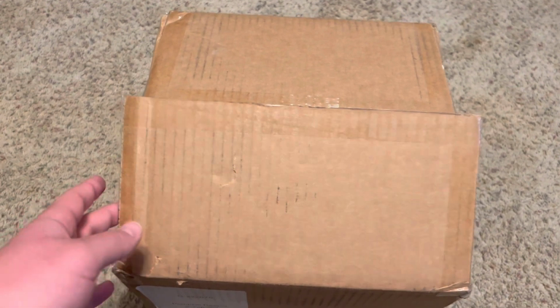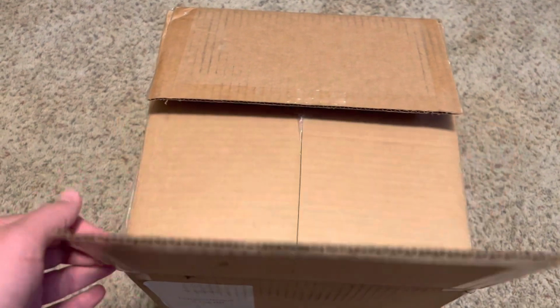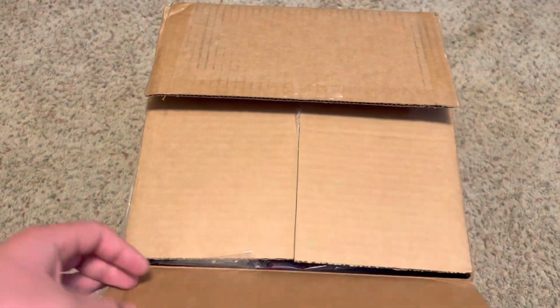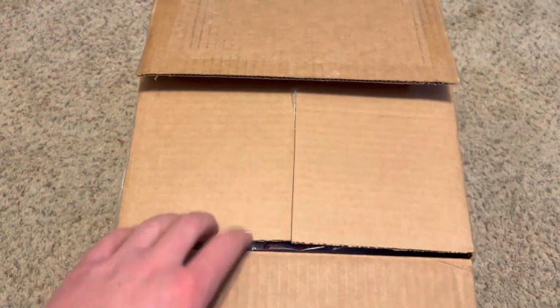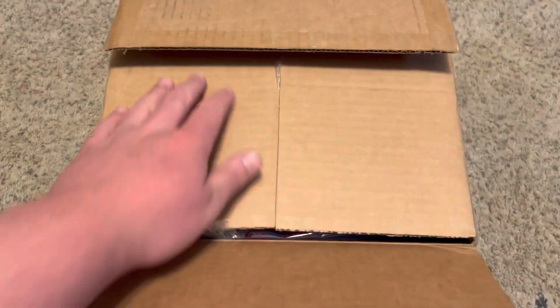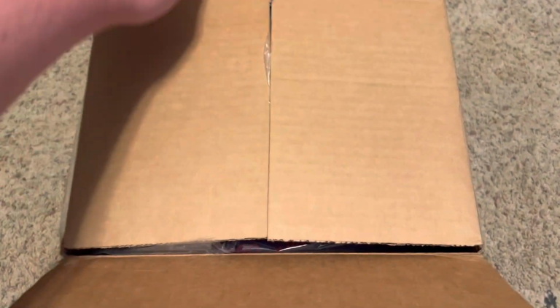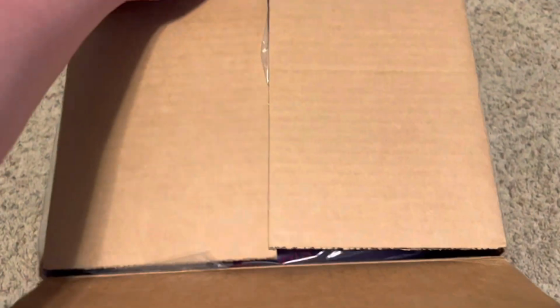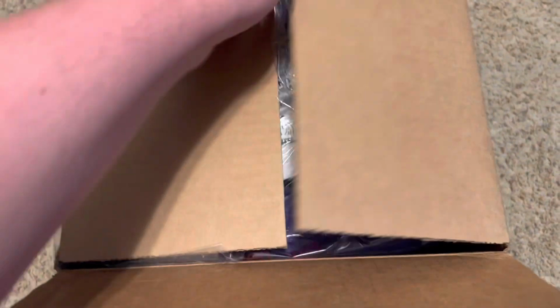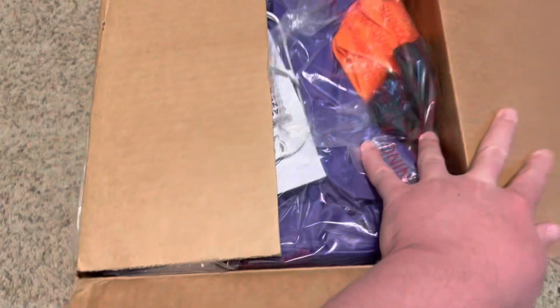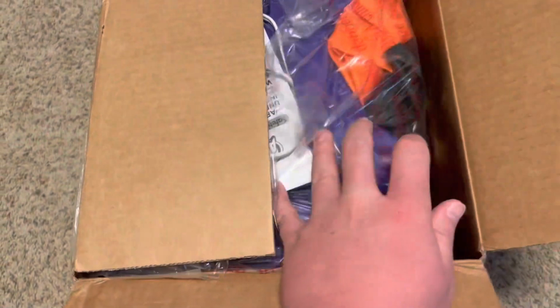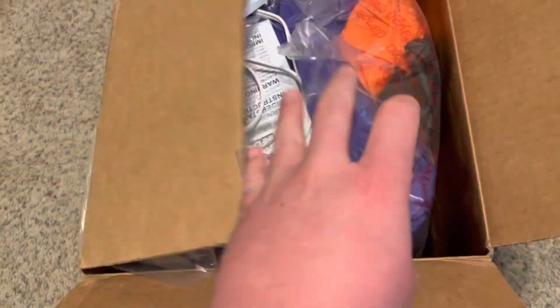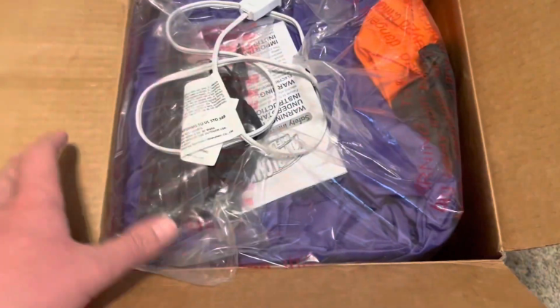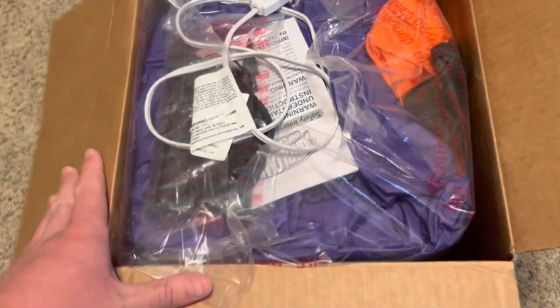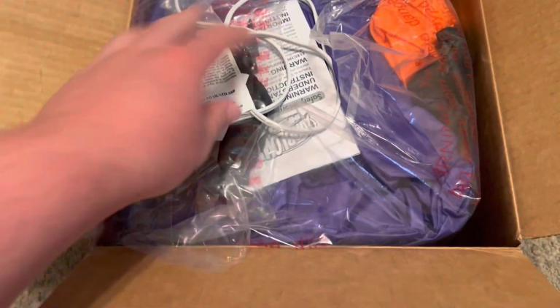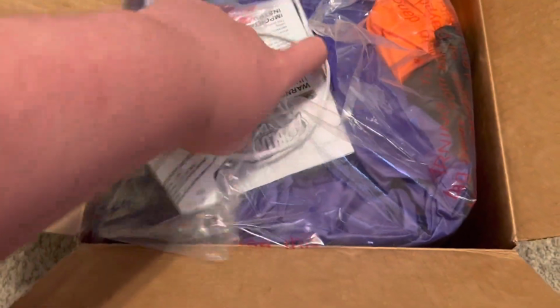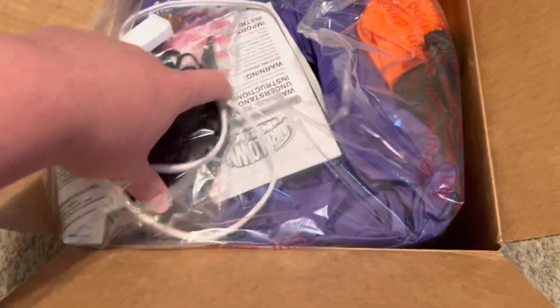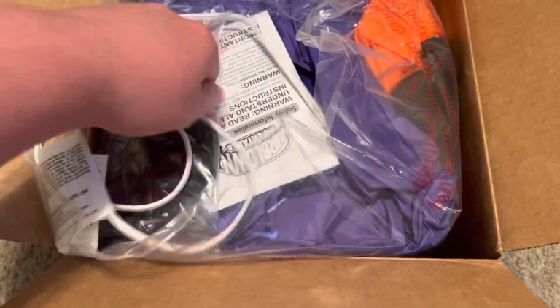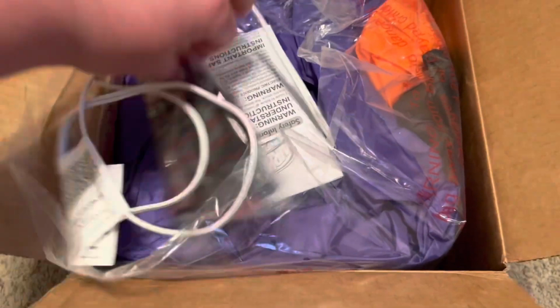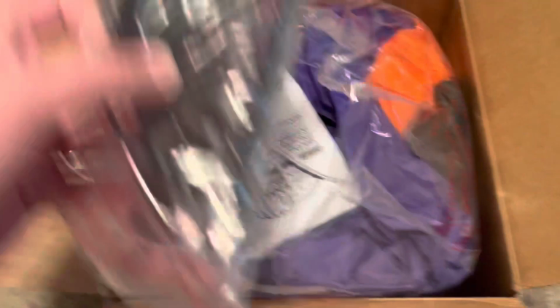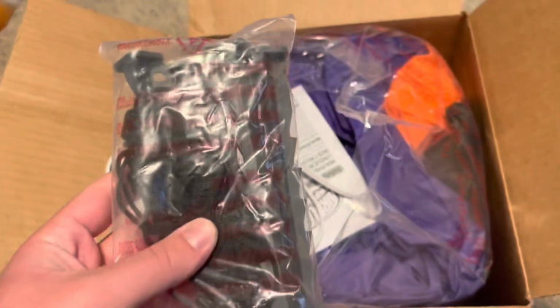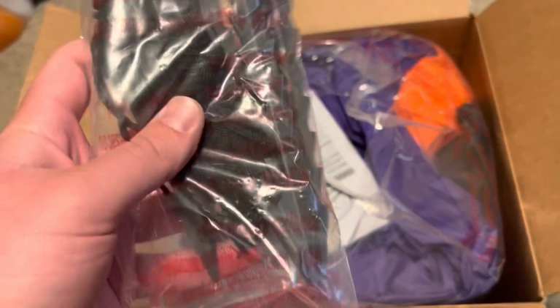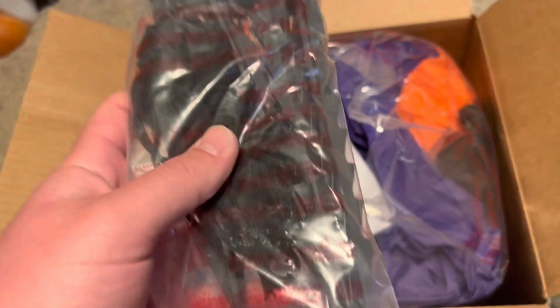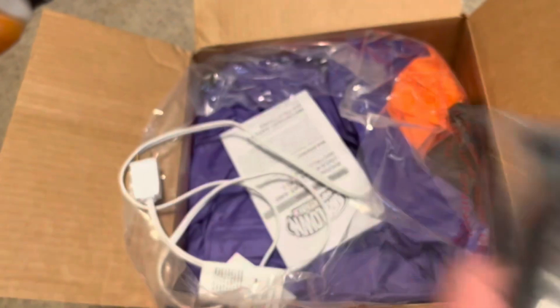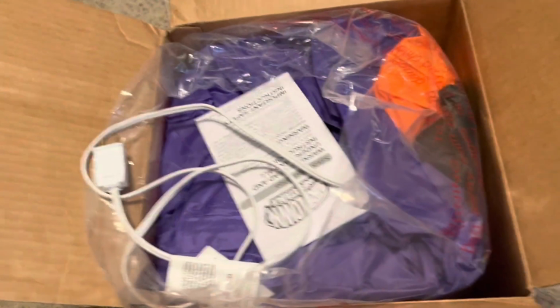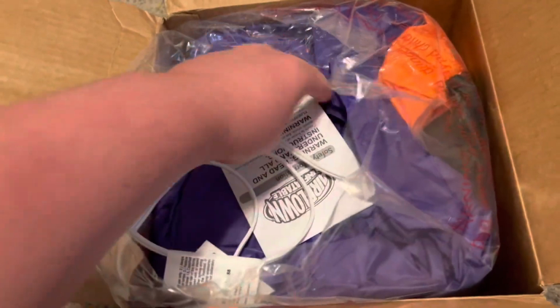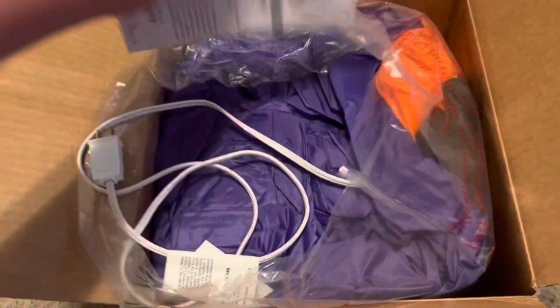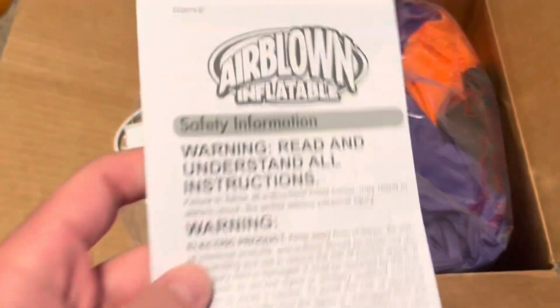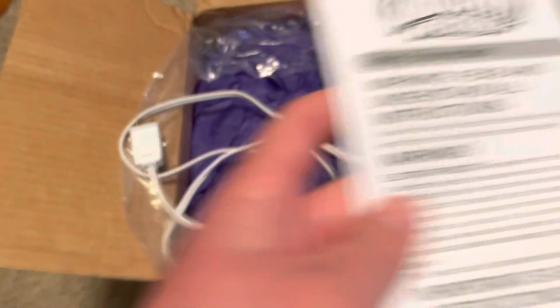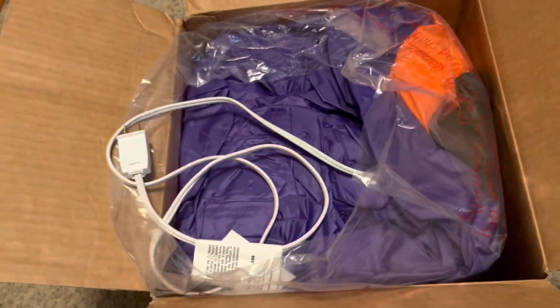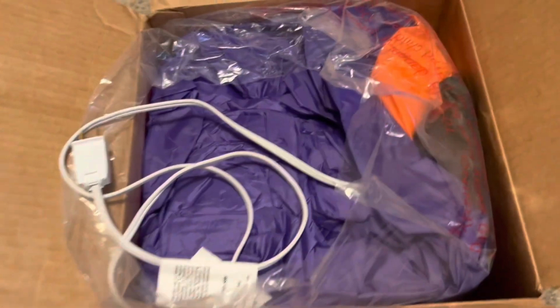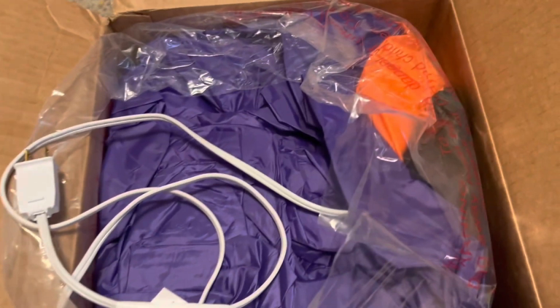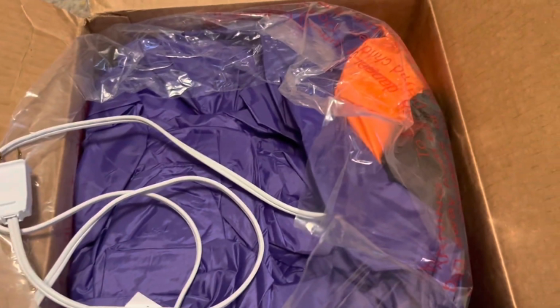And as you can see, I already cut the tape, and inside we get the normal, usual stuff — the bag of stakes and tethers, instructions, and of course, the inflatable itself.